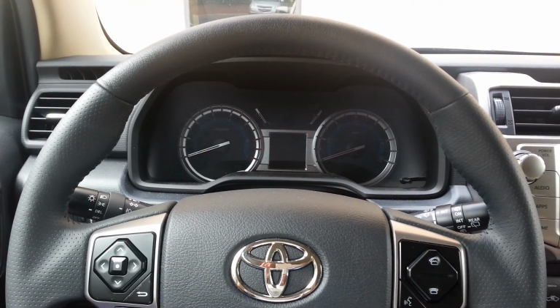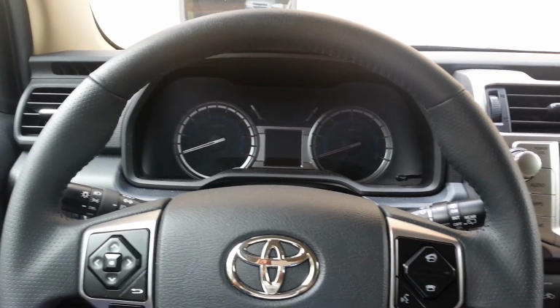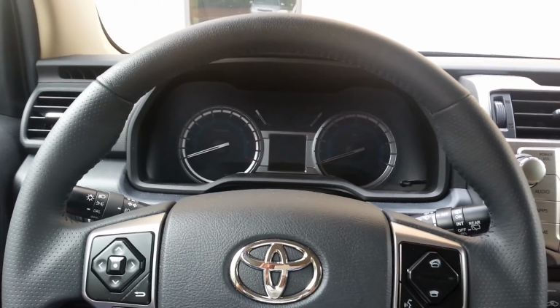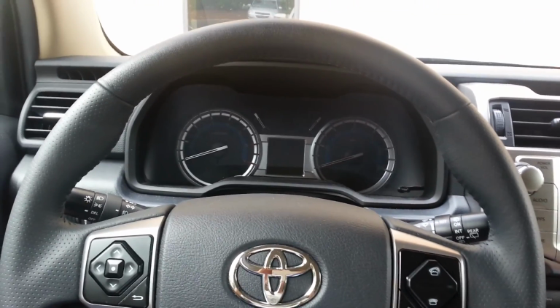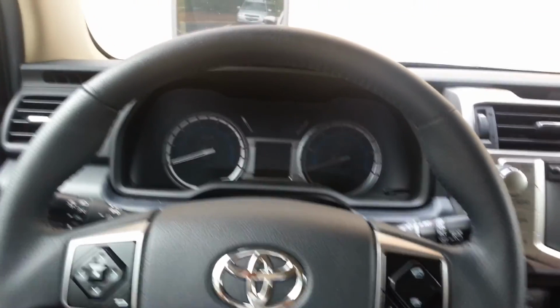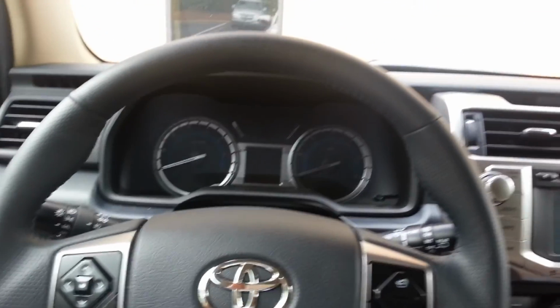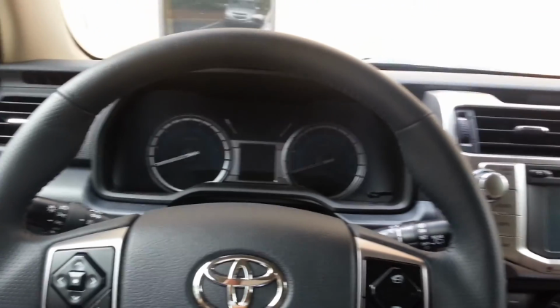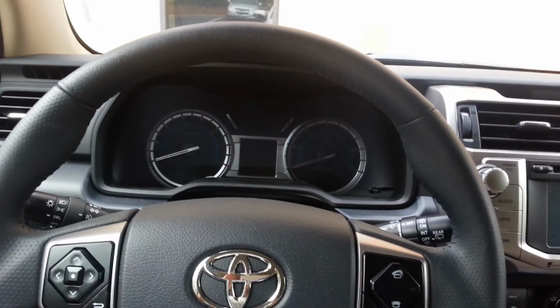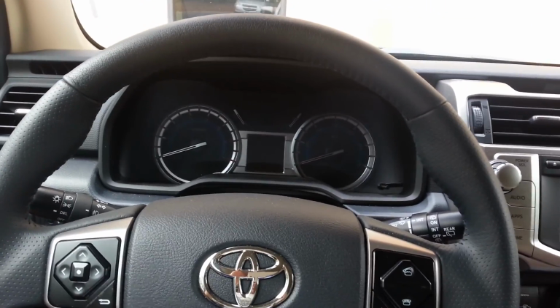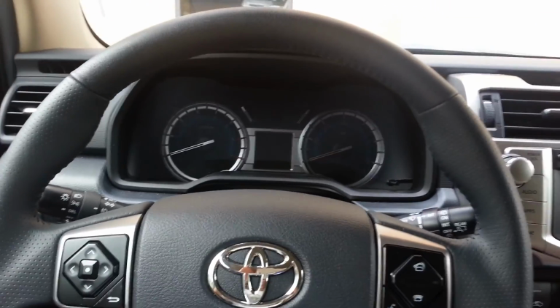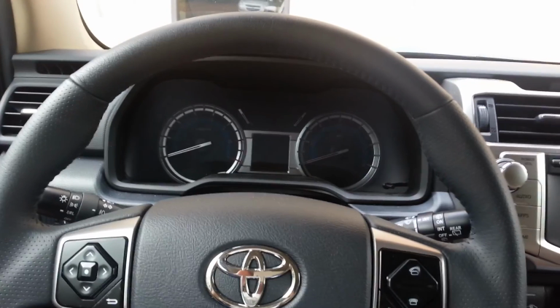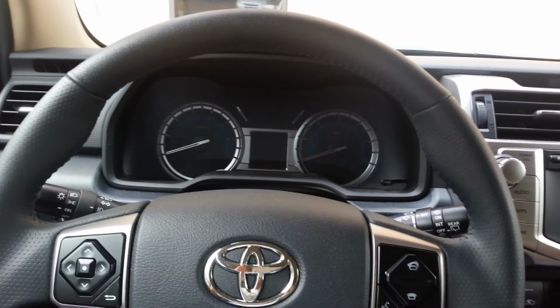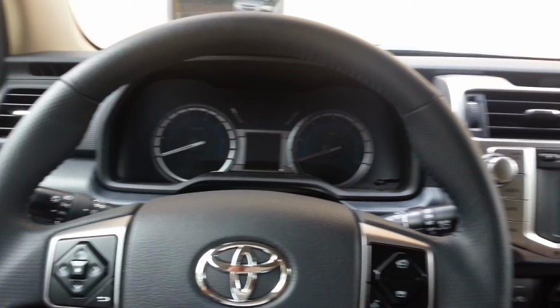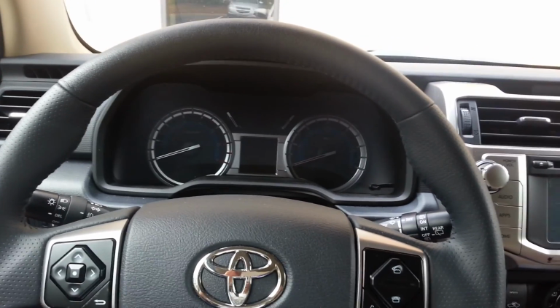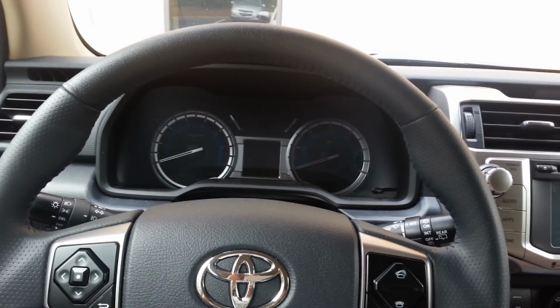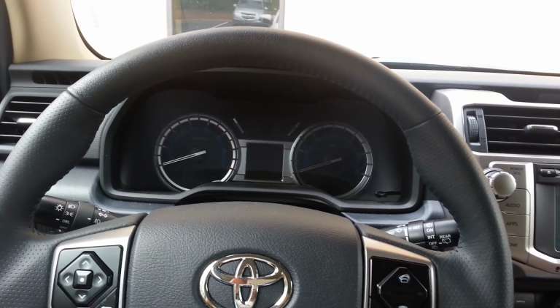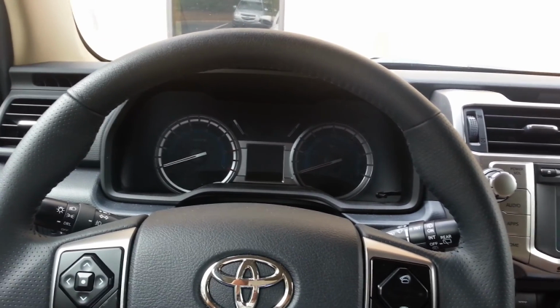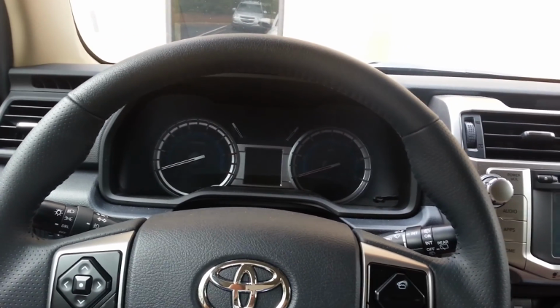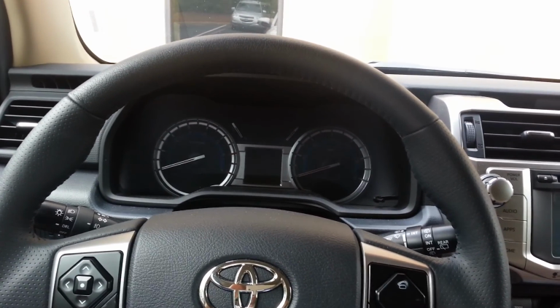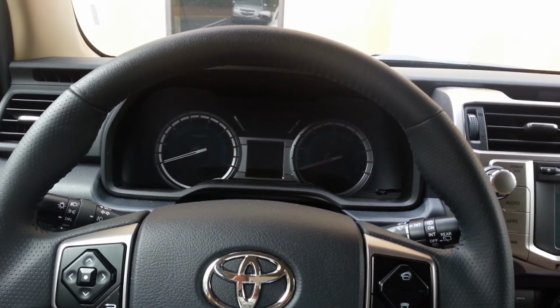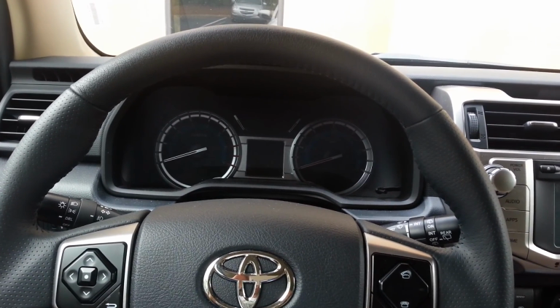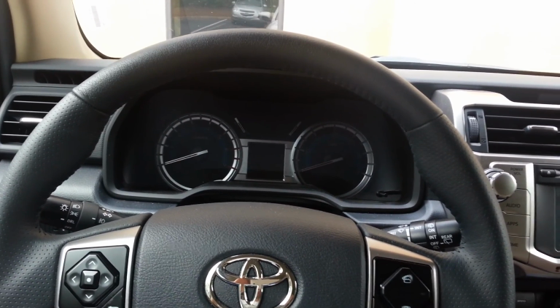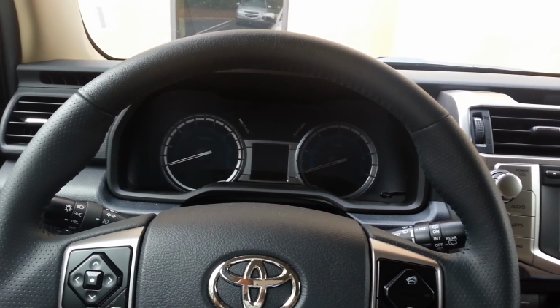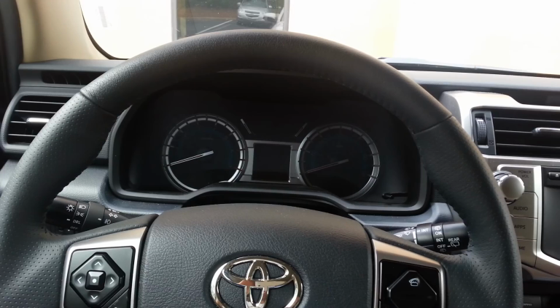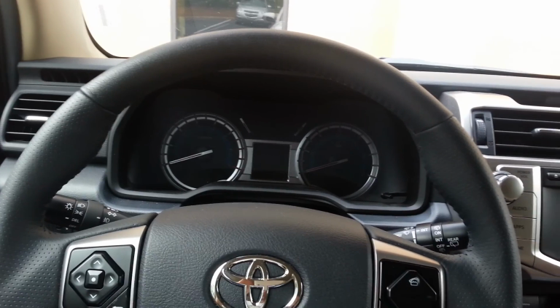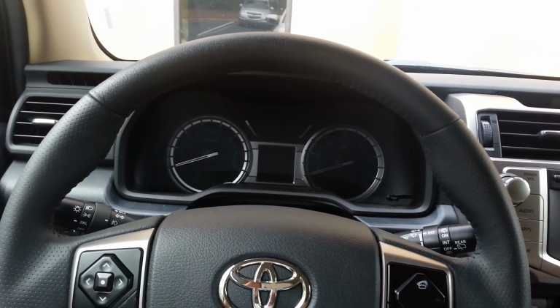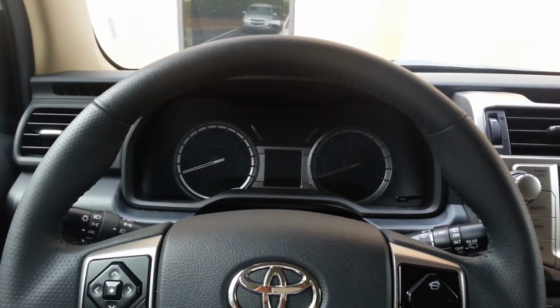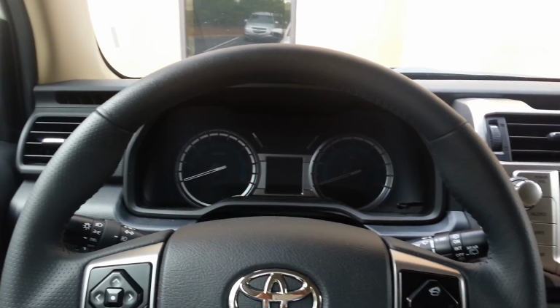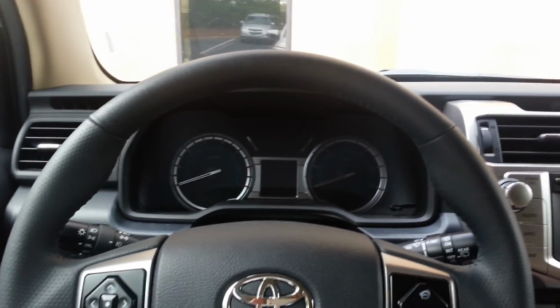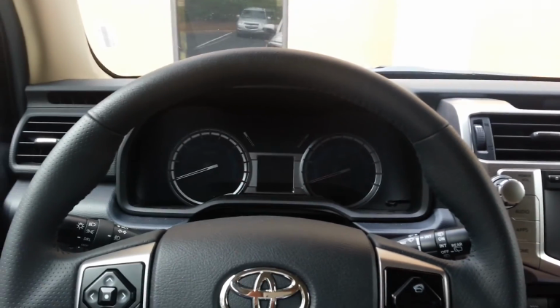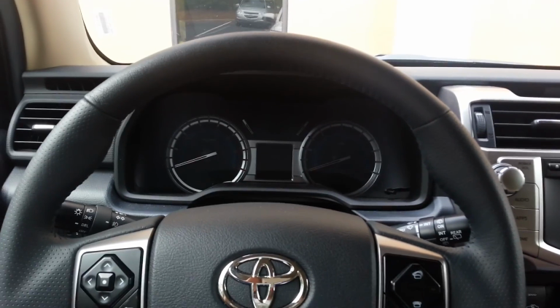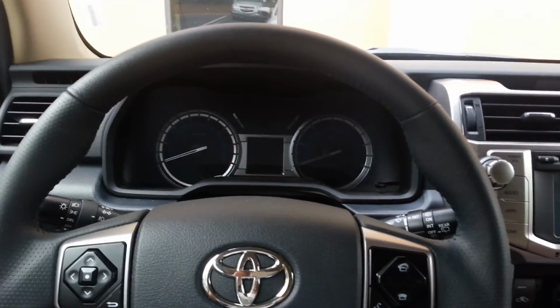Hey guys, what's up? Alright, this will be a test drive on the 2015 Toyota 4Runner. Let's start it up.